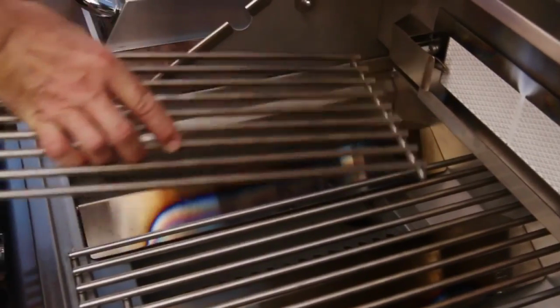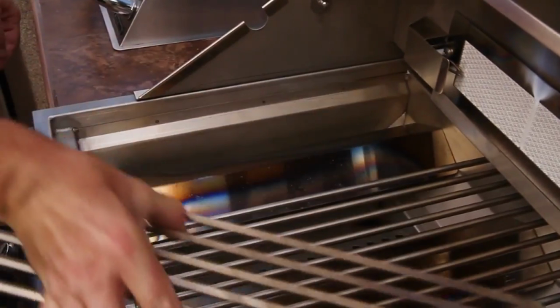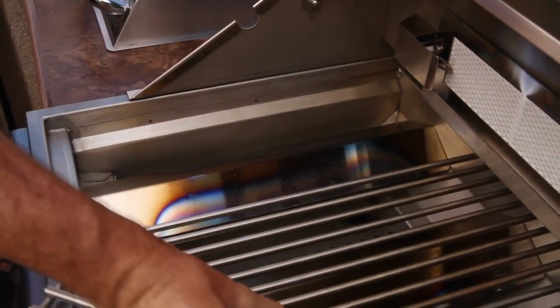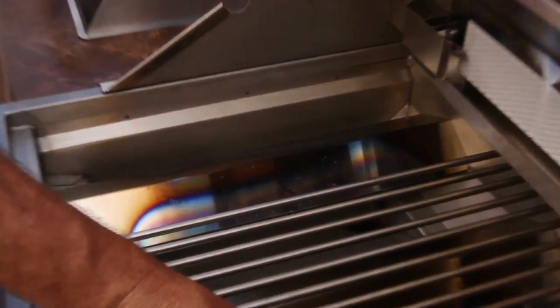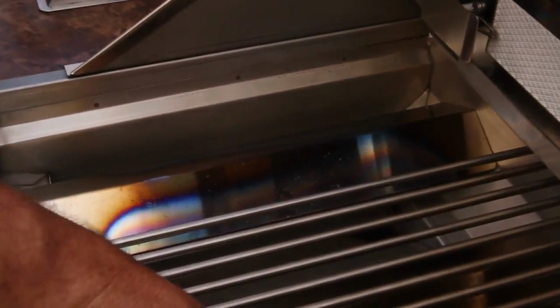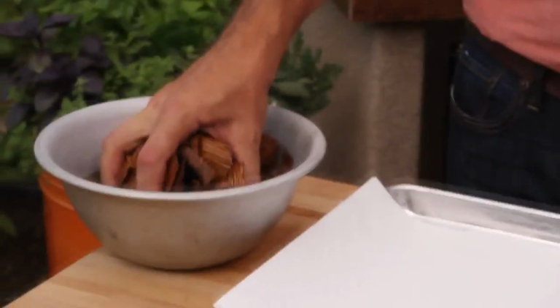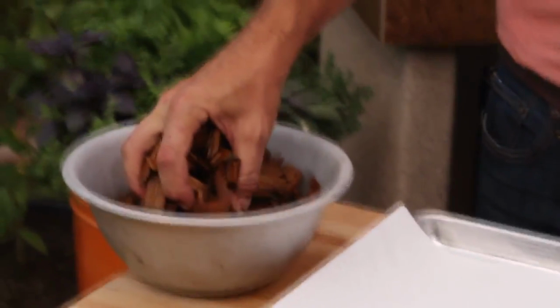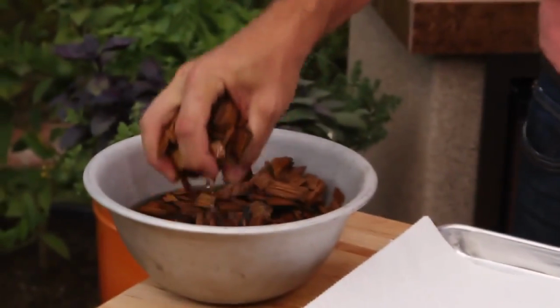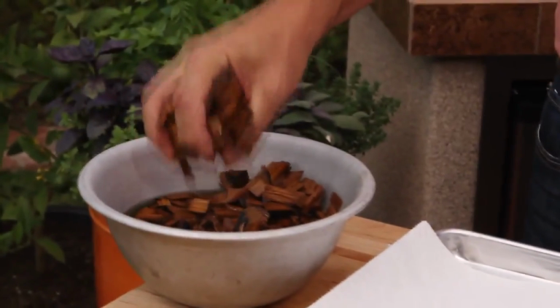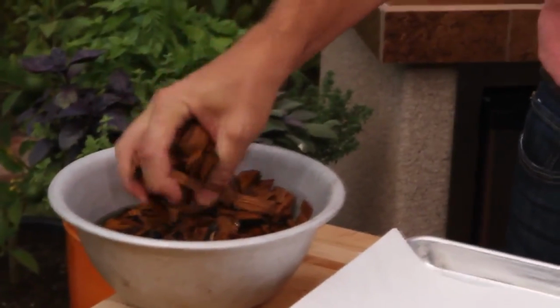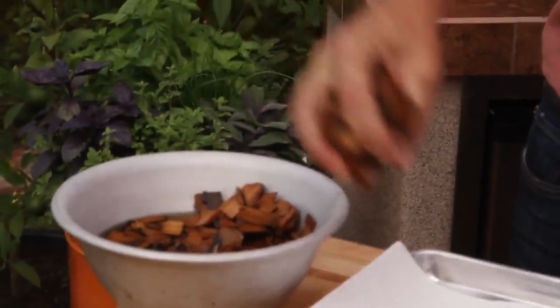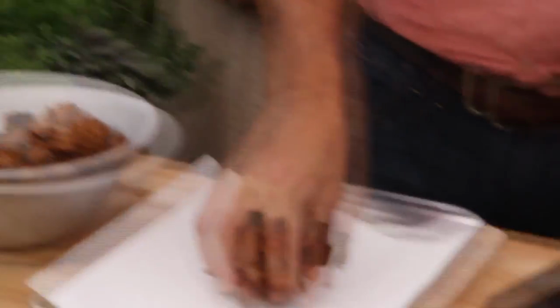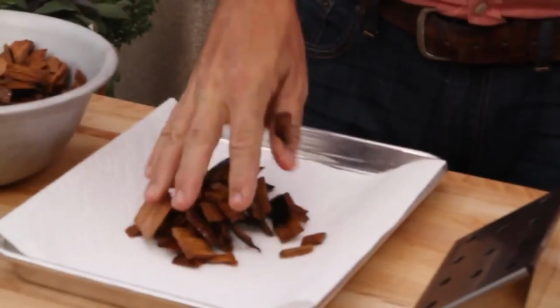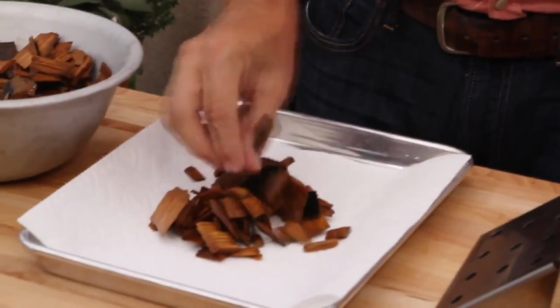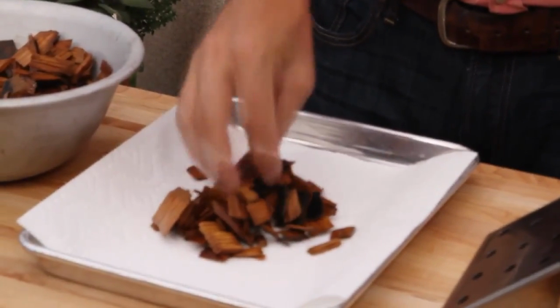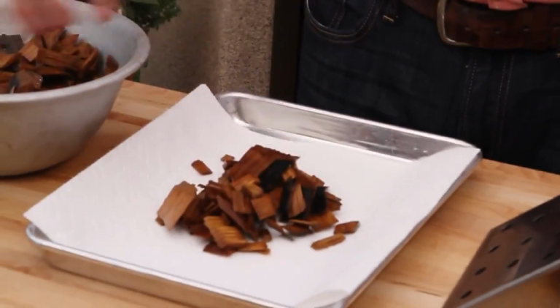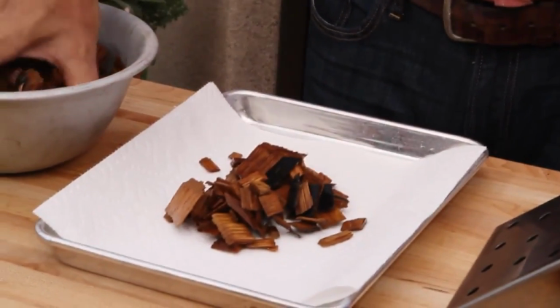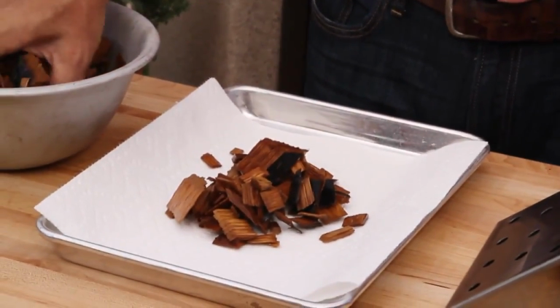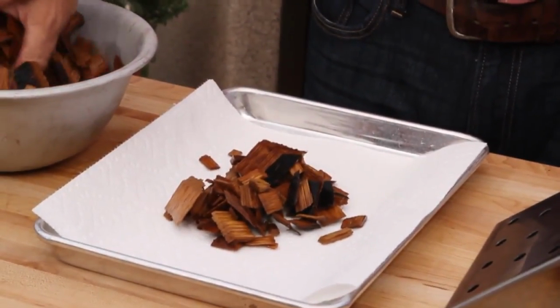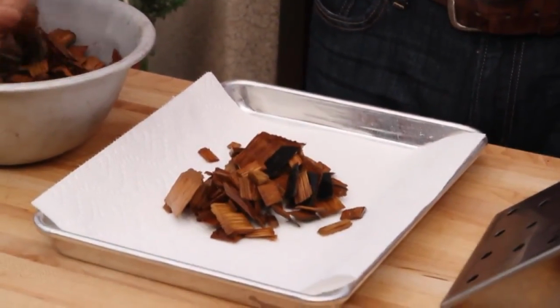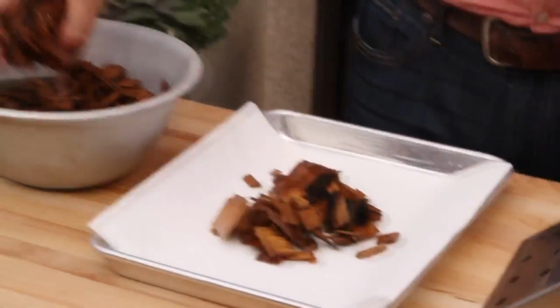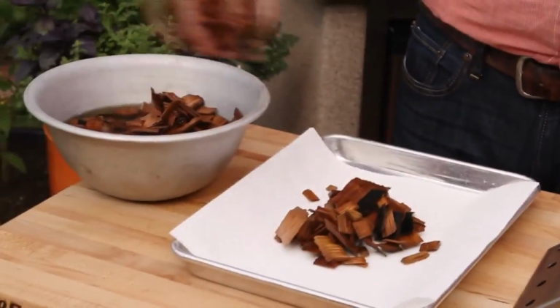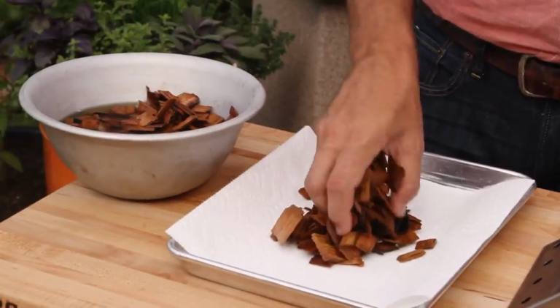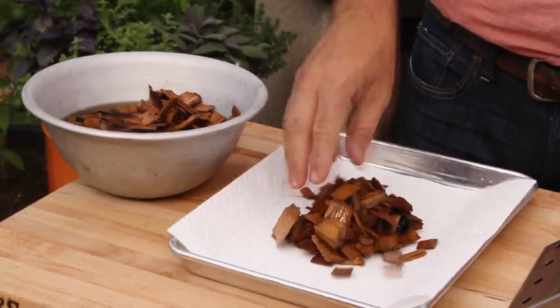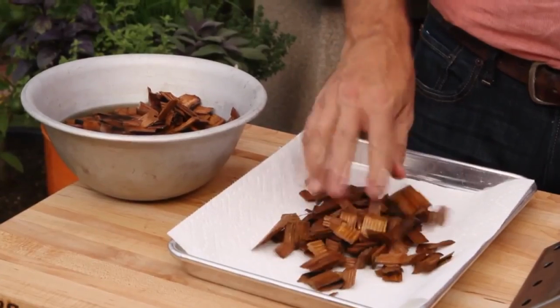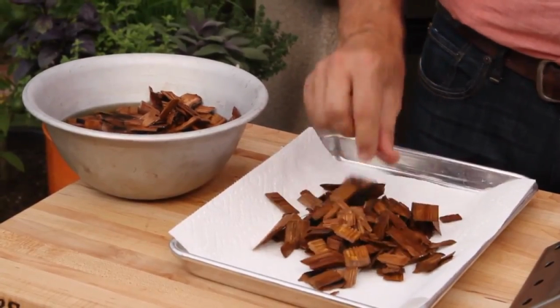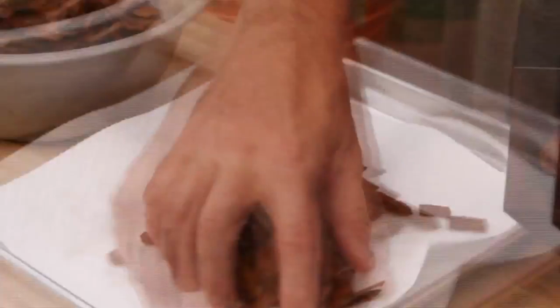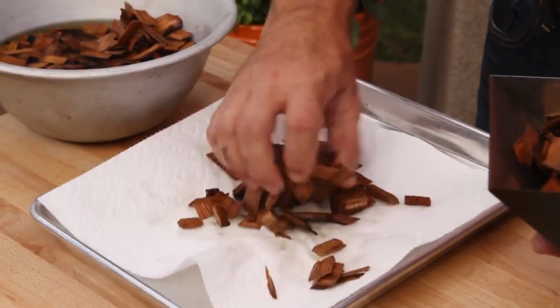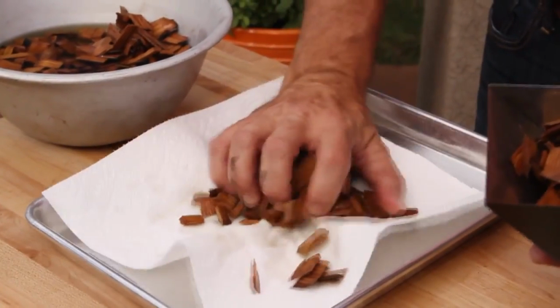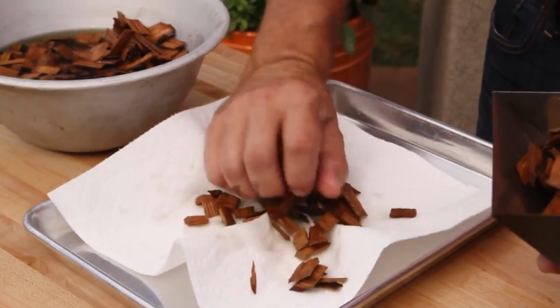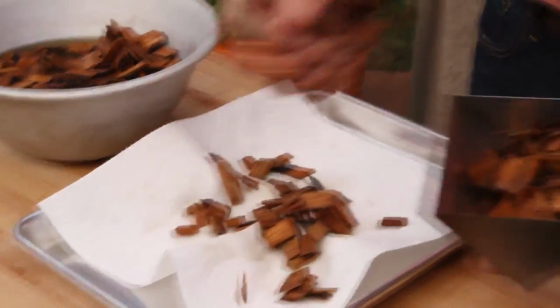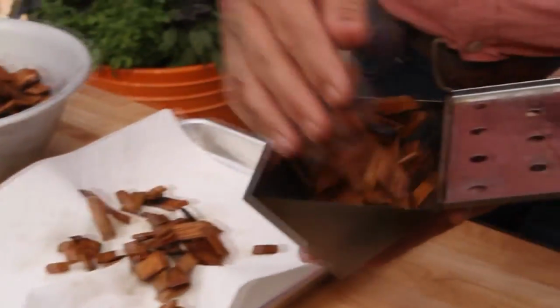First, remove the grates. Soak the wood chips in a bowl of water, or maybe even wine. You might want to put a plate on top of them just to weight them down. Drain the wood chips and then add a small handful to the V-Shaped Smokebox.